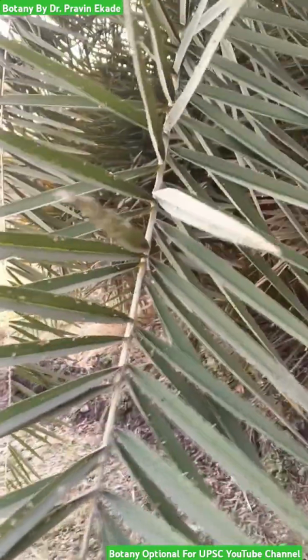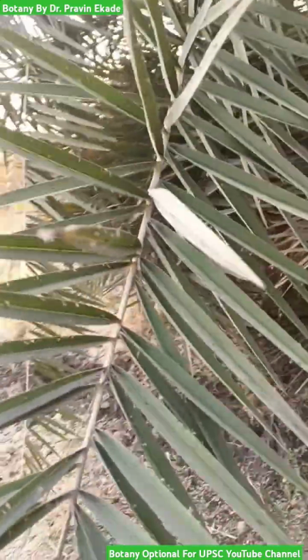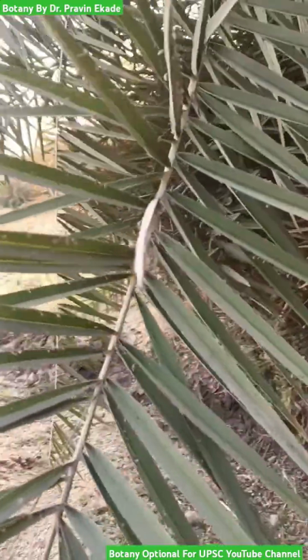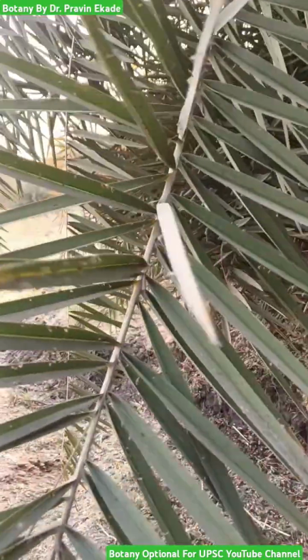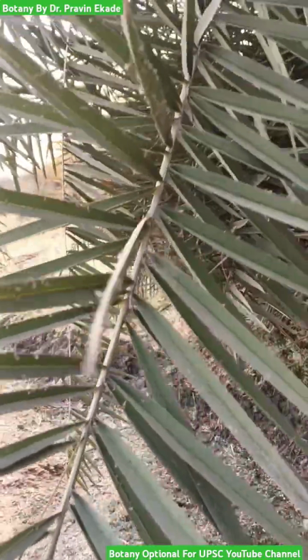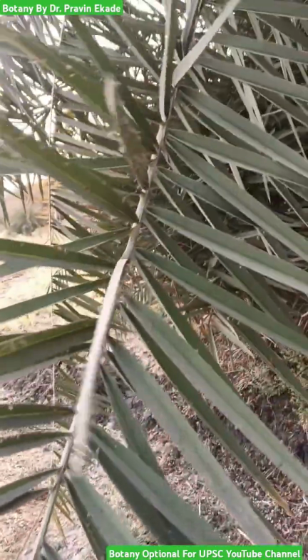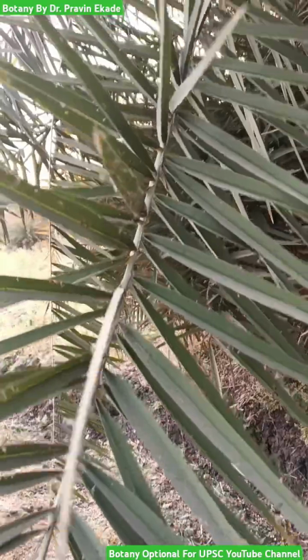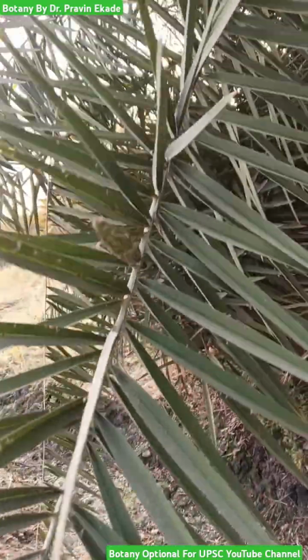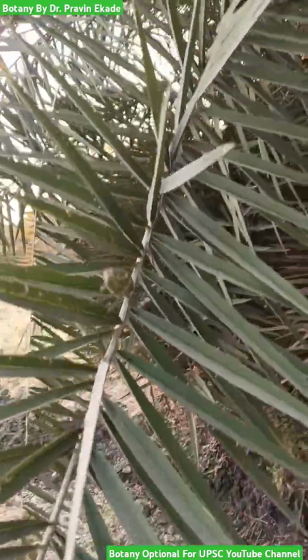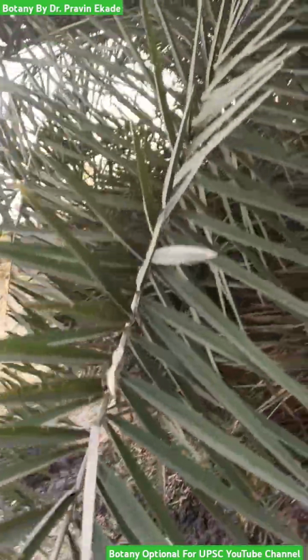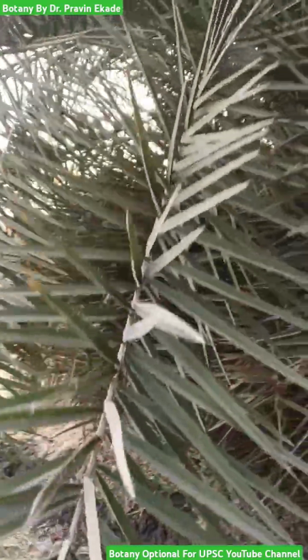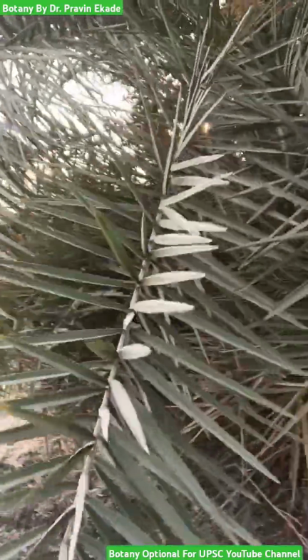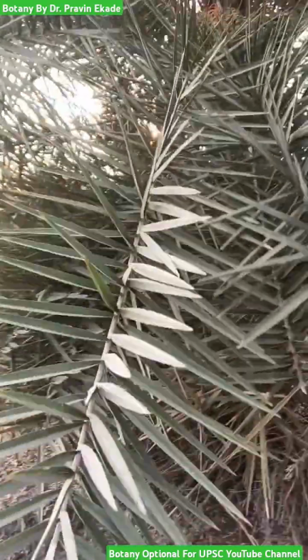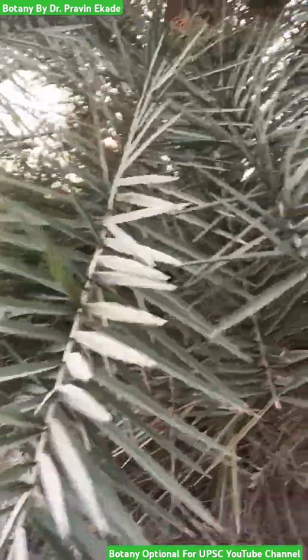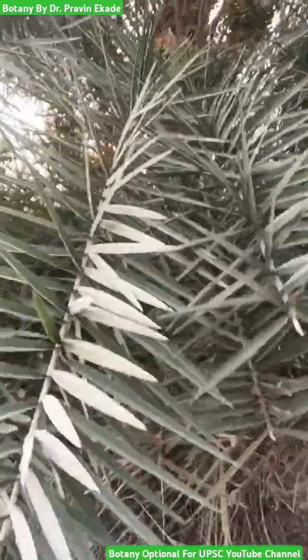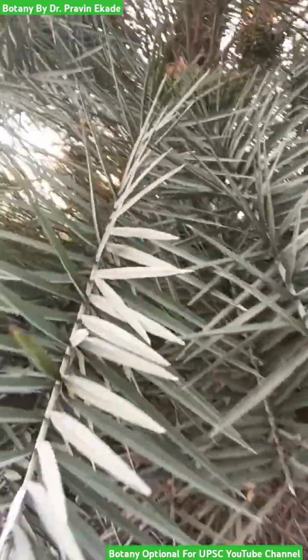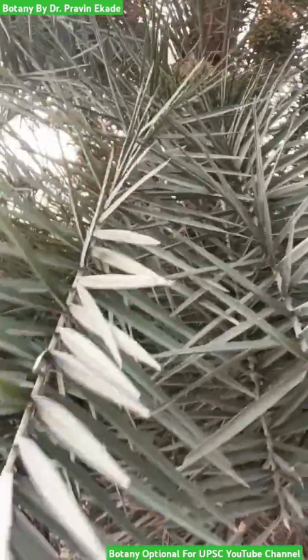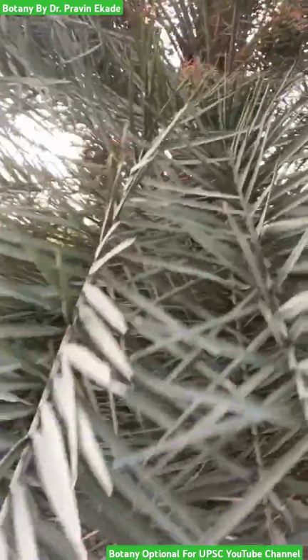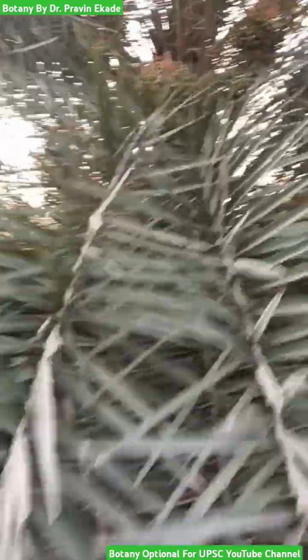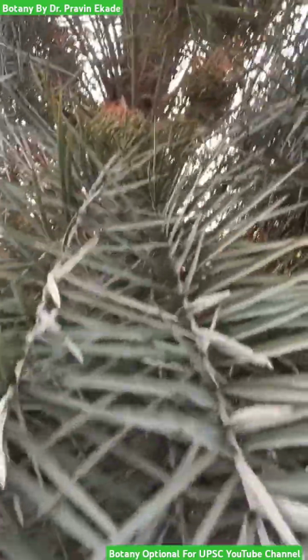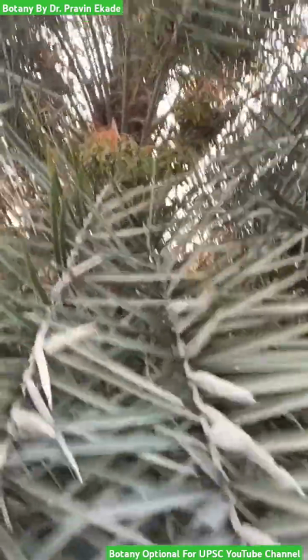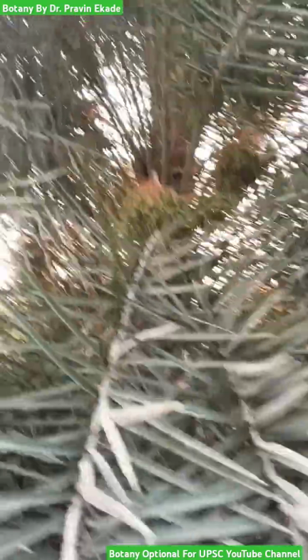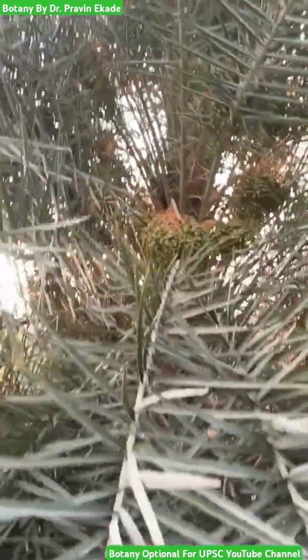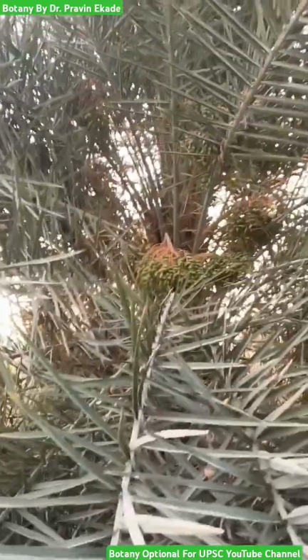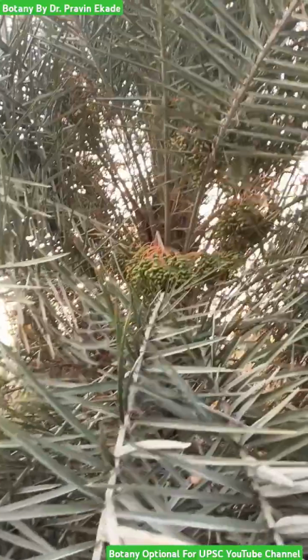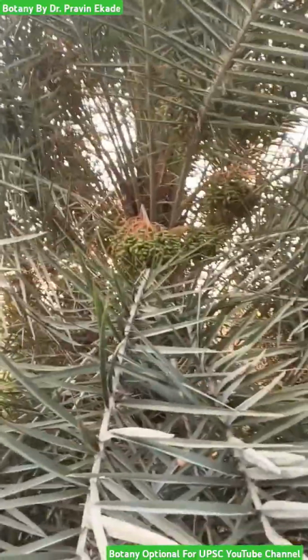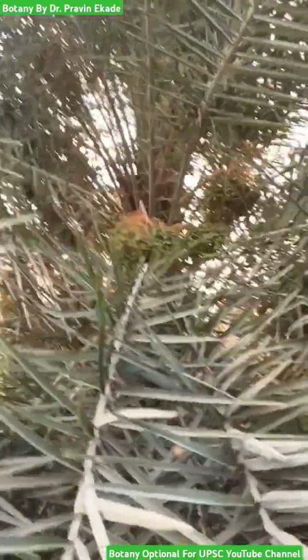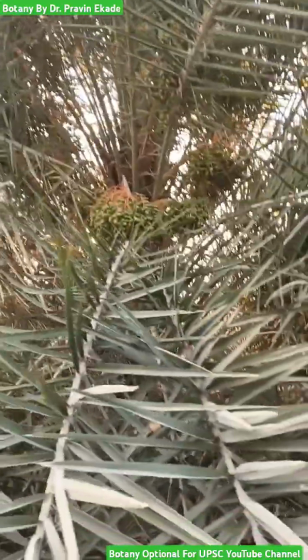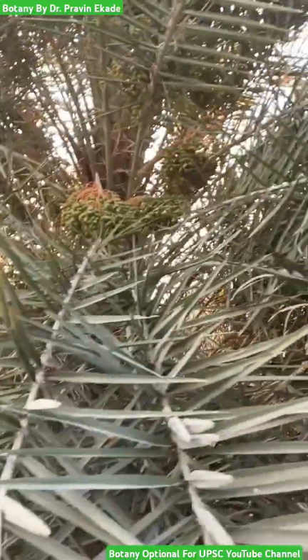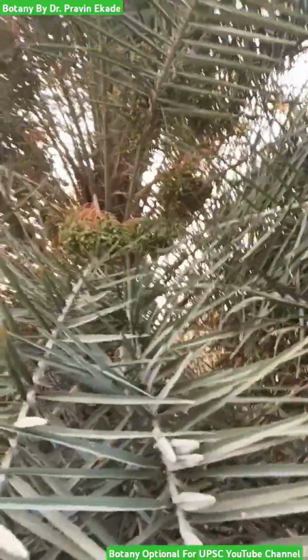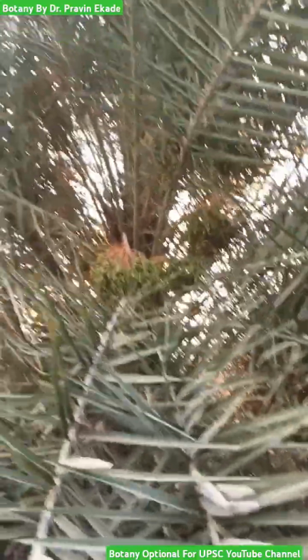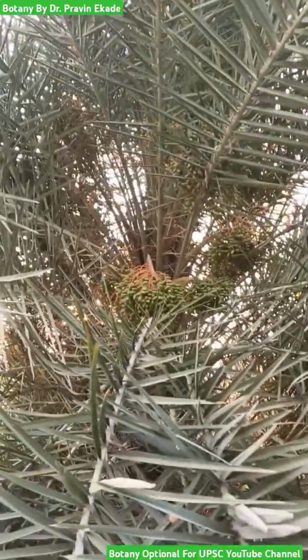The length of one leaf can extend anywhere between 2 to 3 meters, while the leaflets are very rigid and spiny in nature.